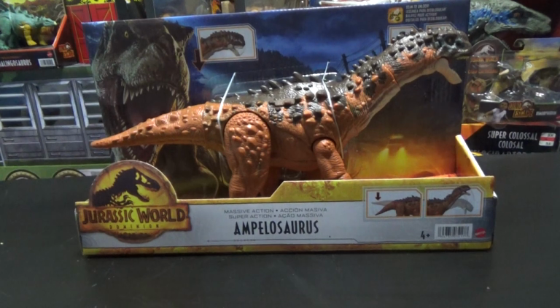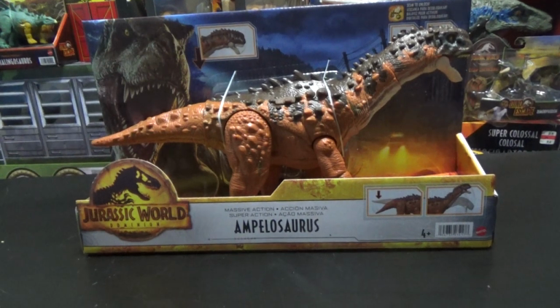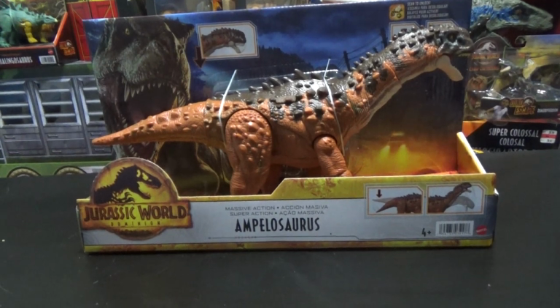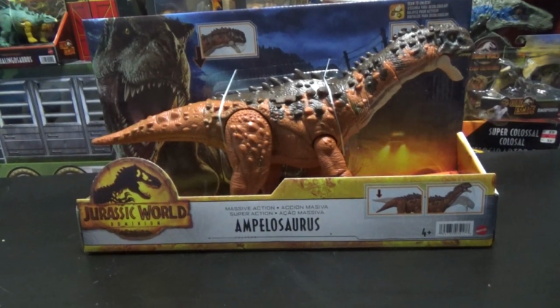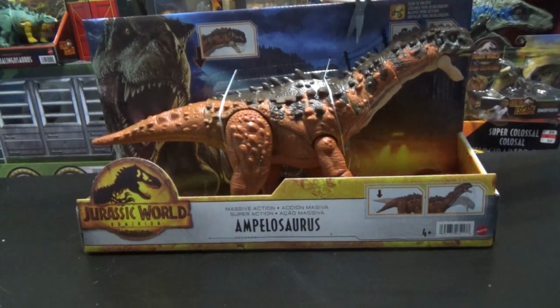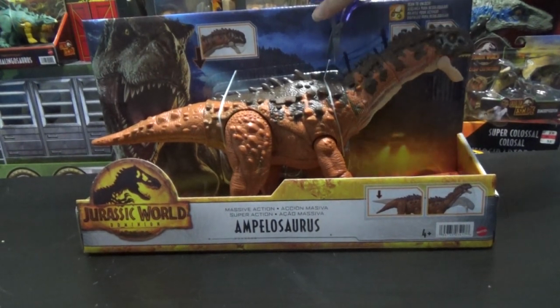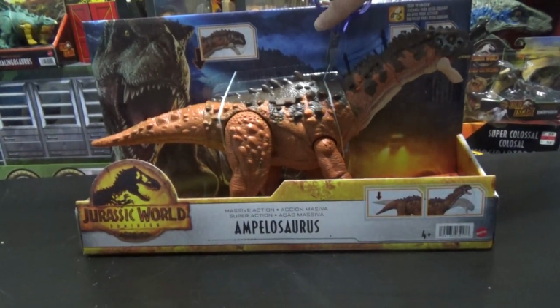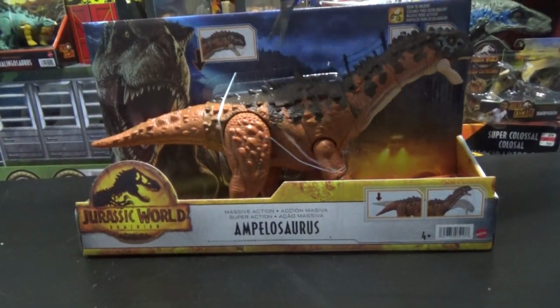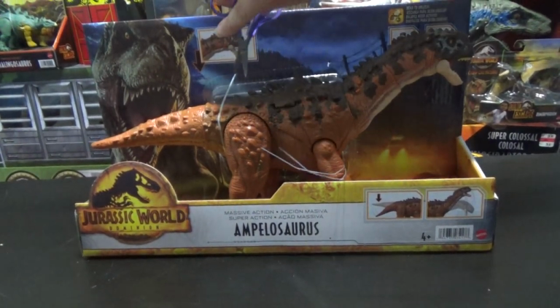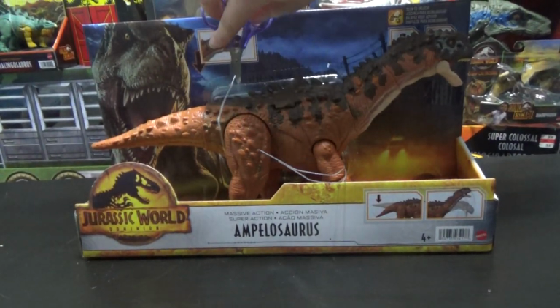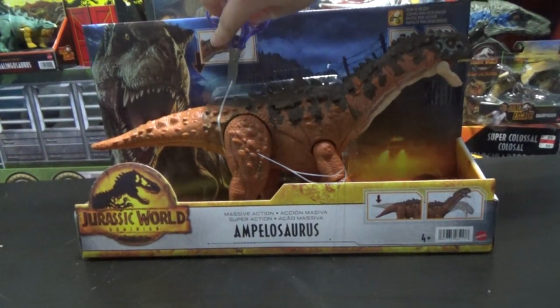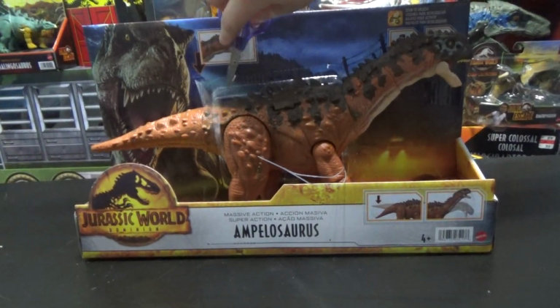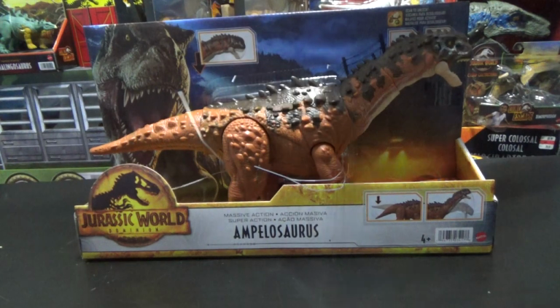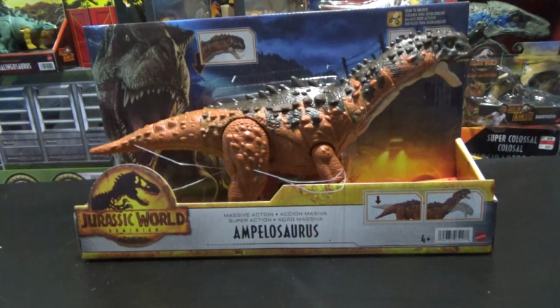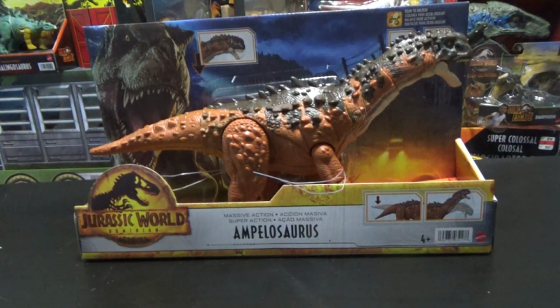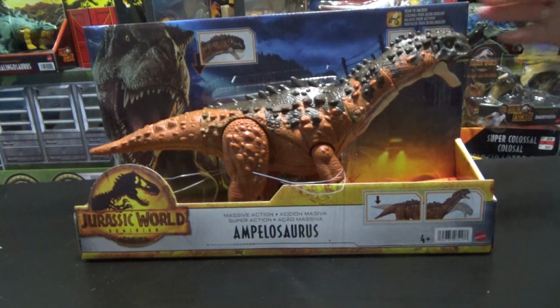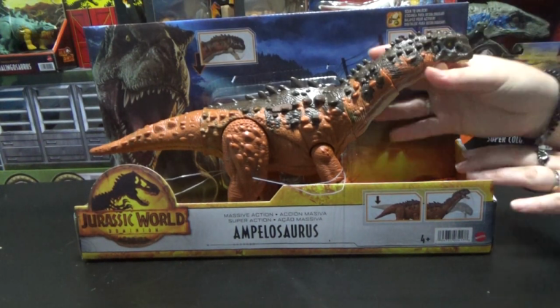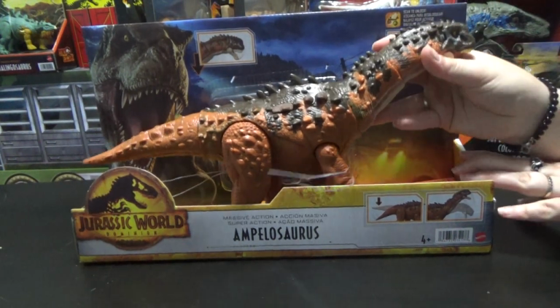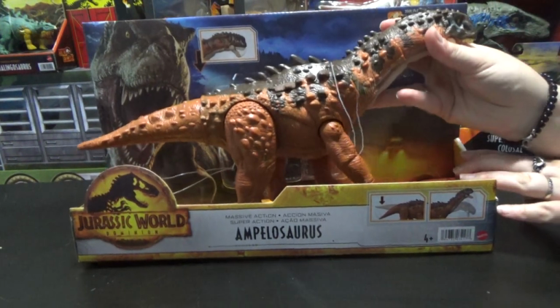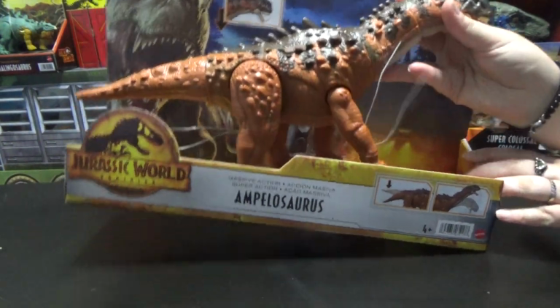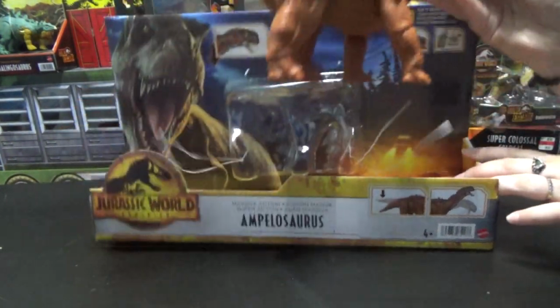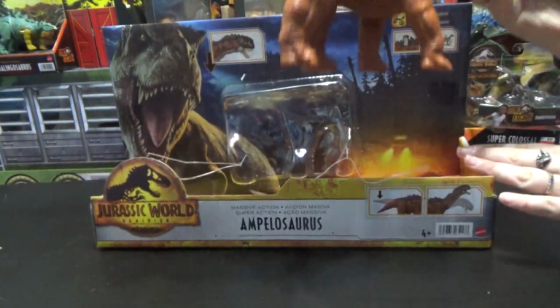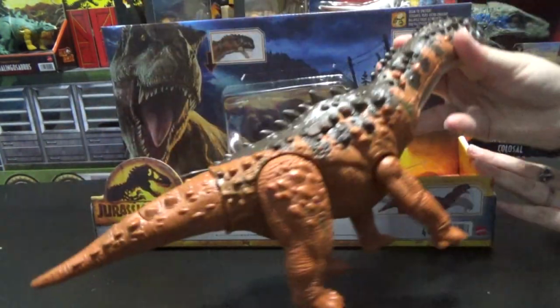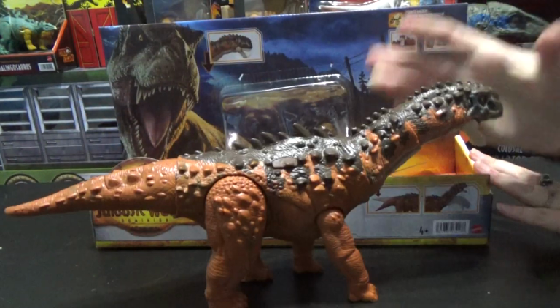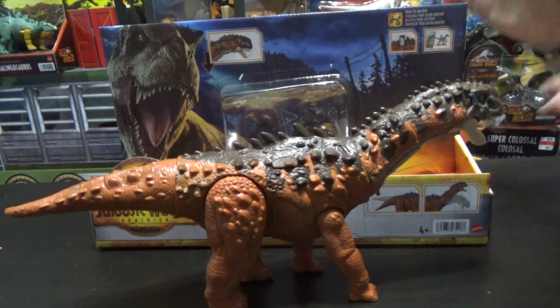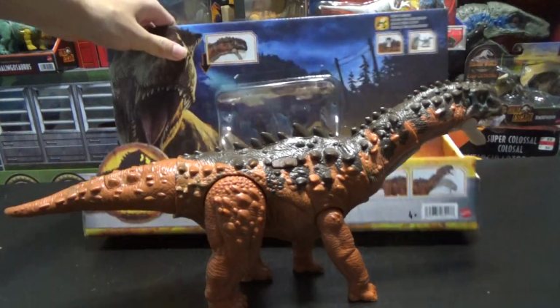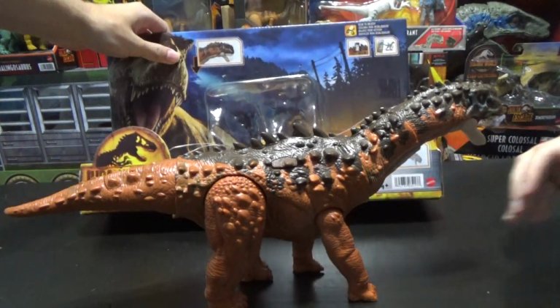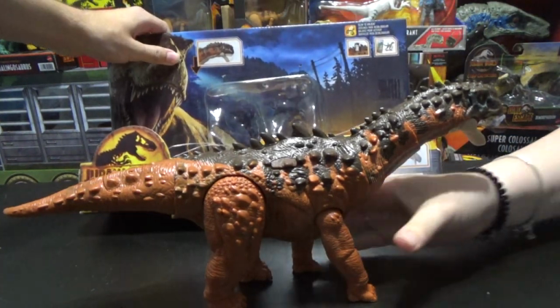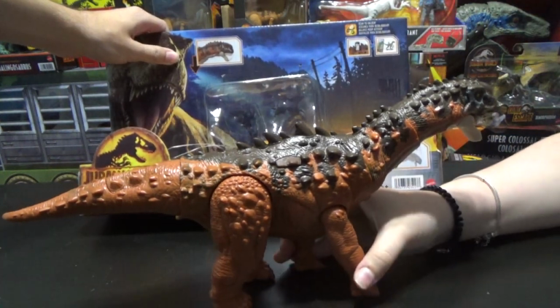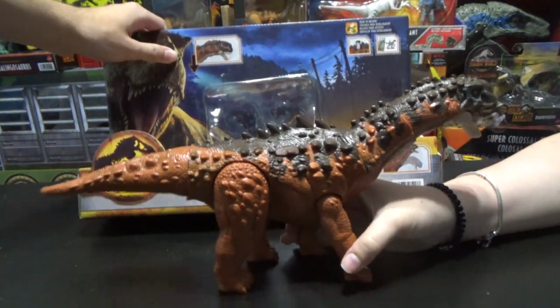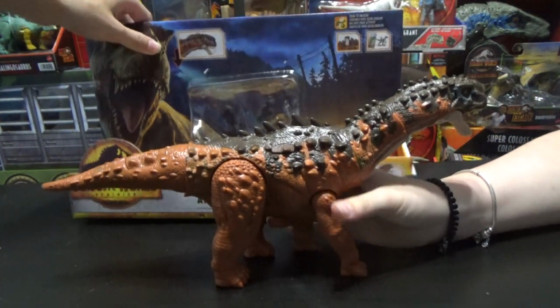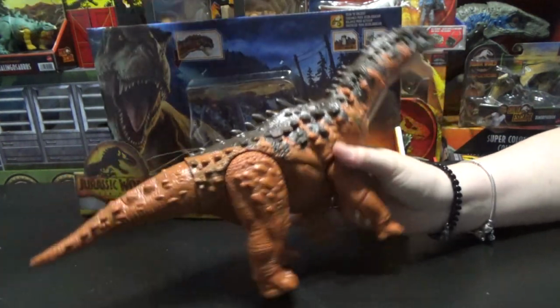Hey guys, it's RunninThePaleoDude, and welcome back to another figure unboxing. Jolena's already clipped it out of the box — it just comes out. We'll be unboxing the Ampelosaurus. I'm pretty sure that's how you say it.